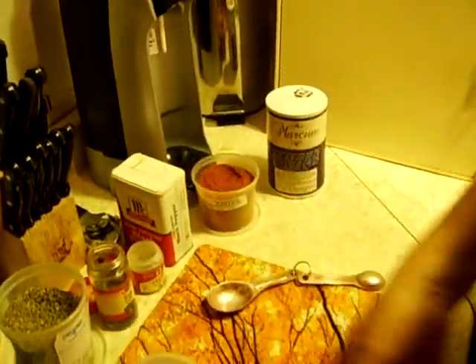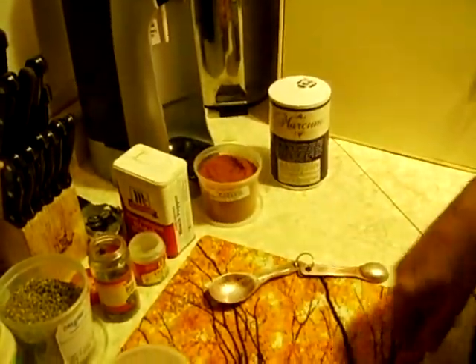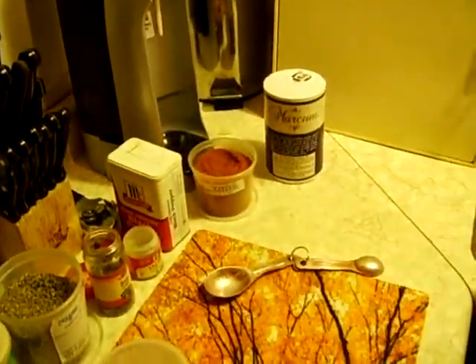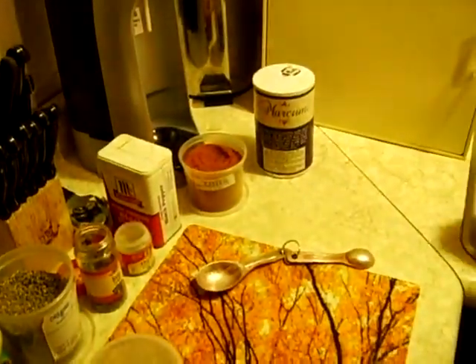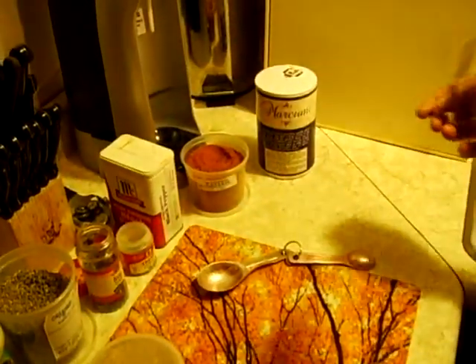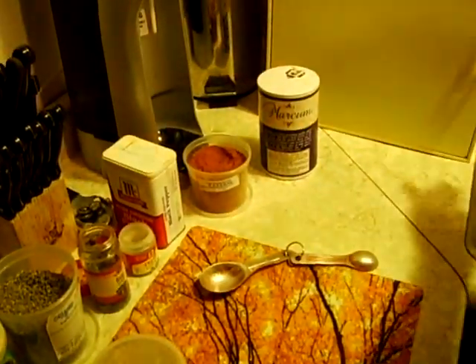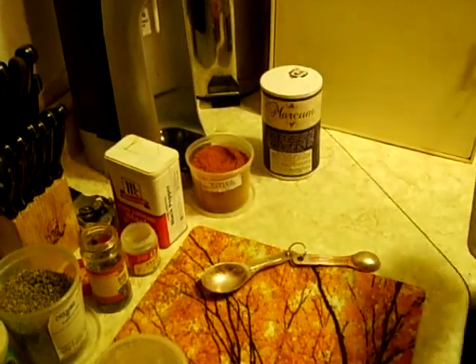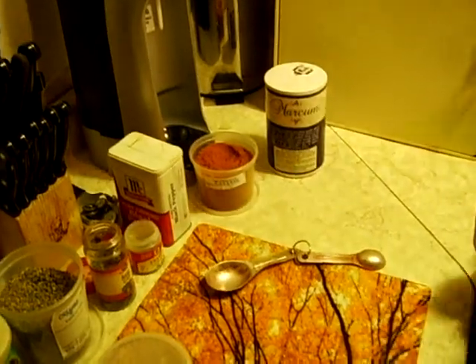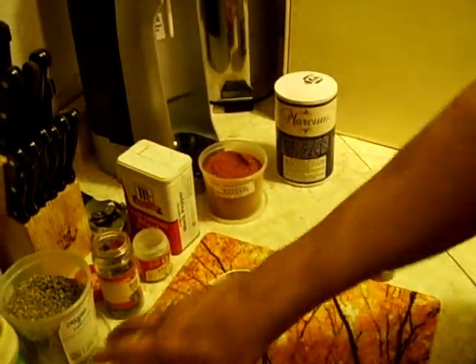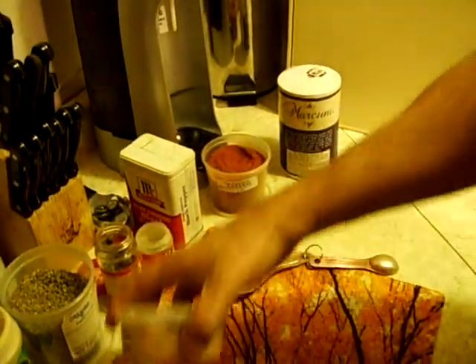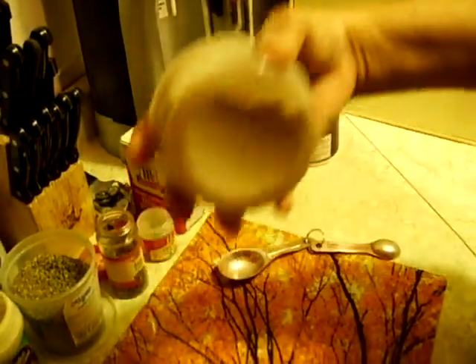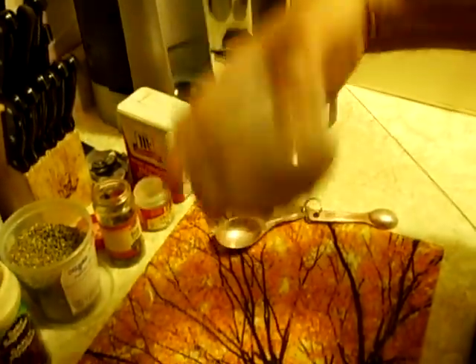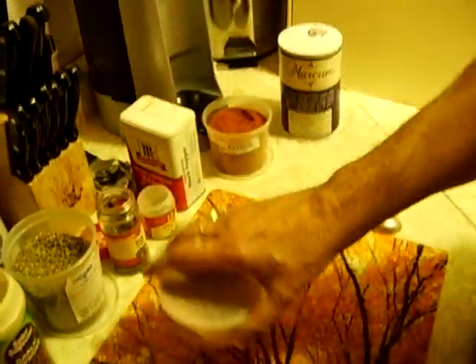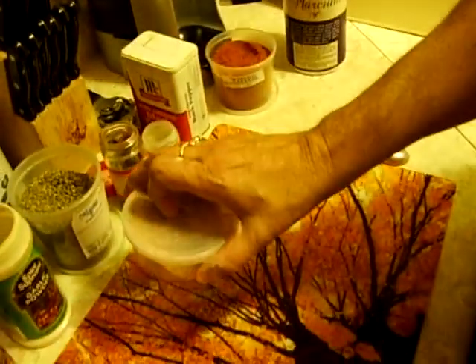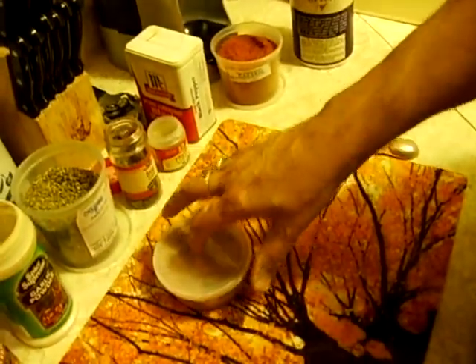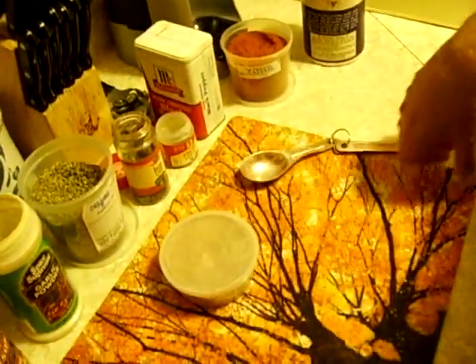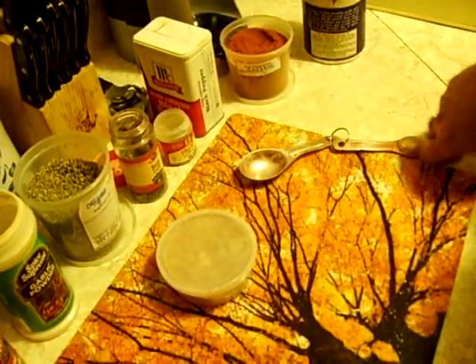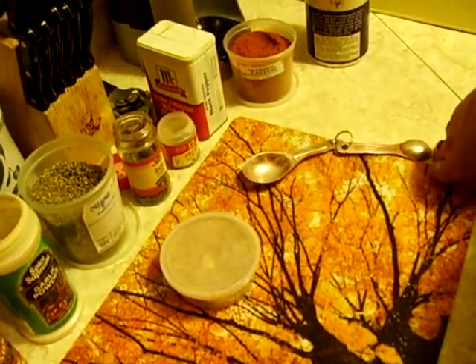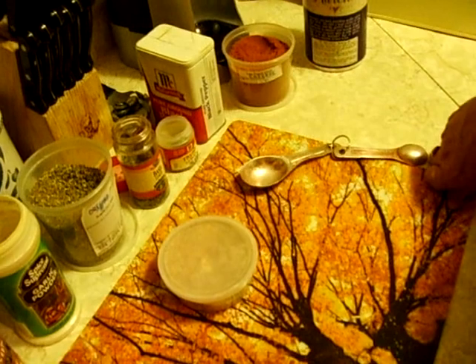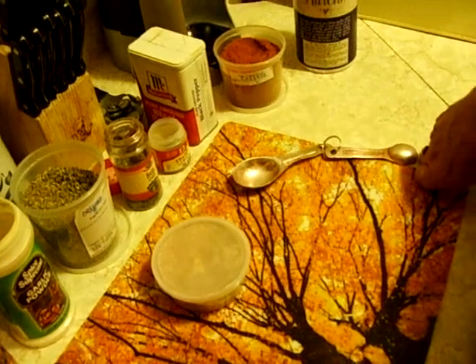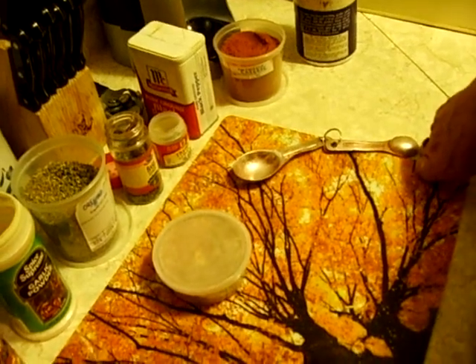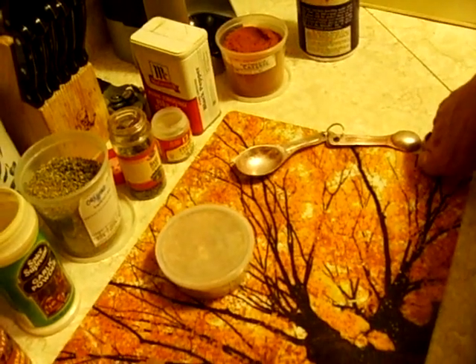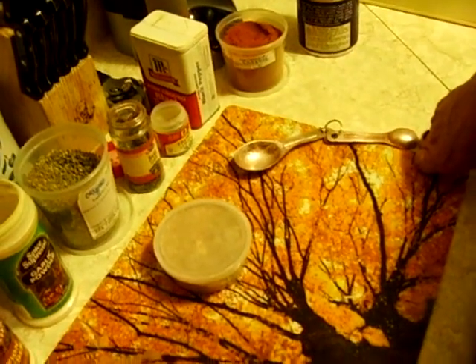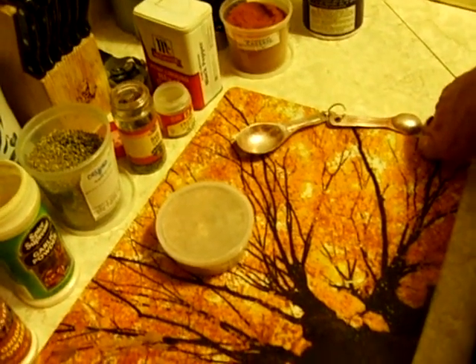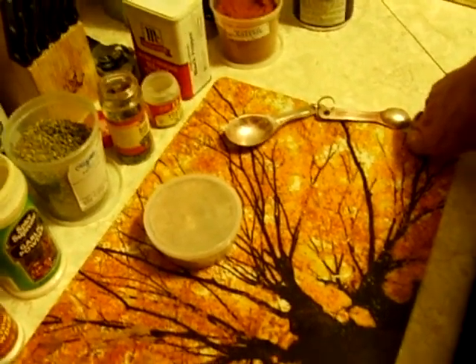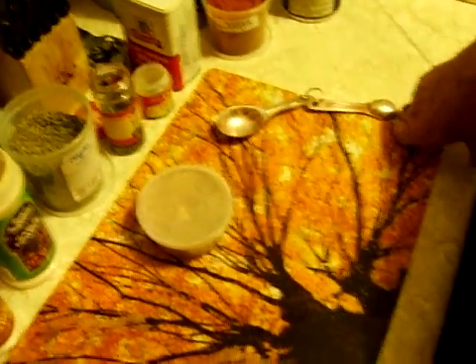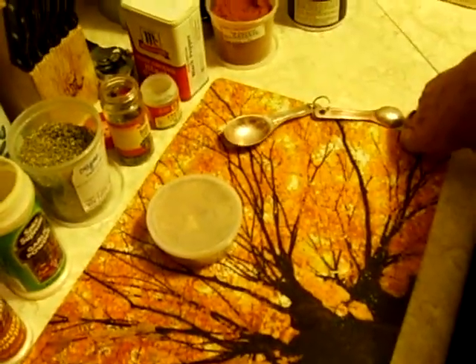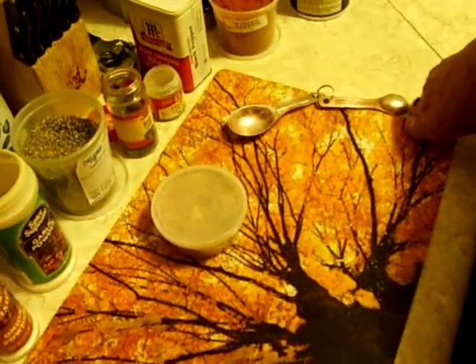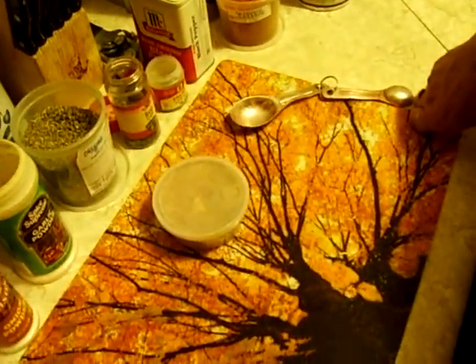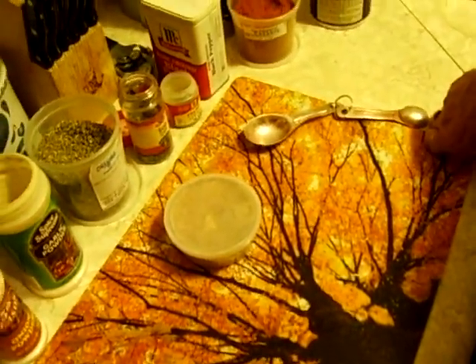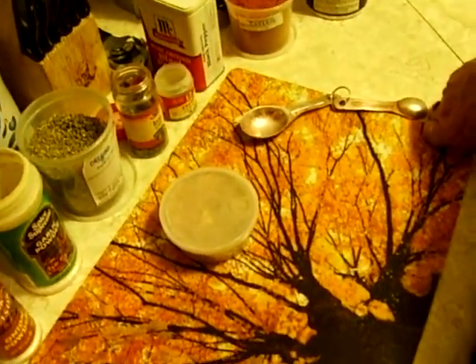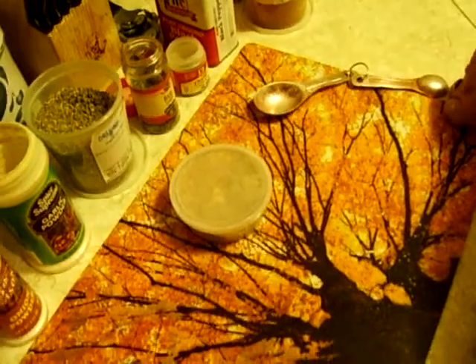And that's it — that's Creole seasoning. Just double the numbers I gave you and make as much as you want. Keep it on hand for when you're making those meals. See you next time.